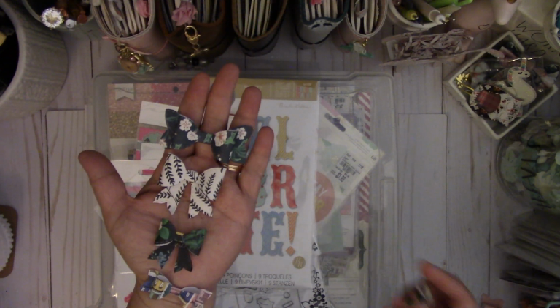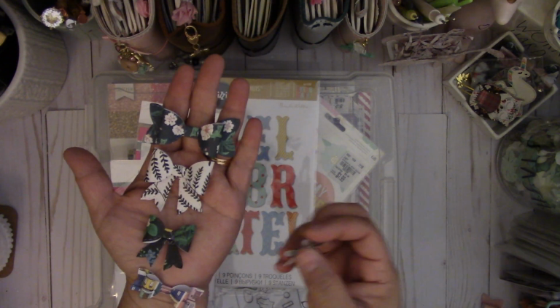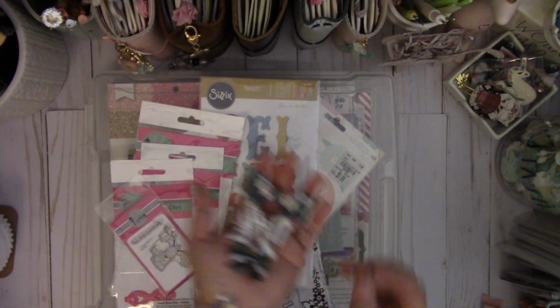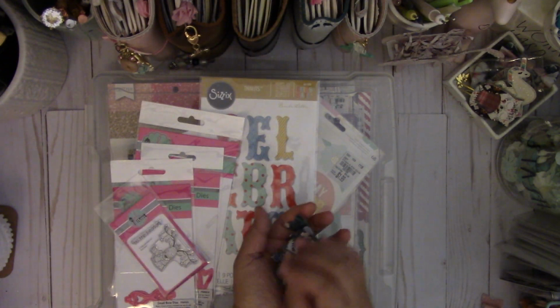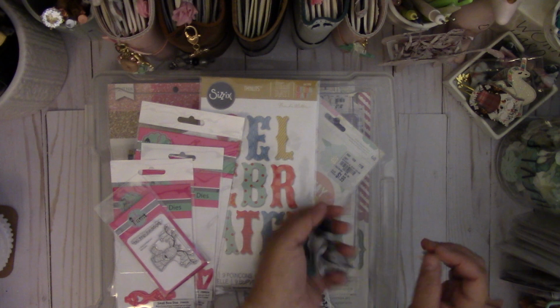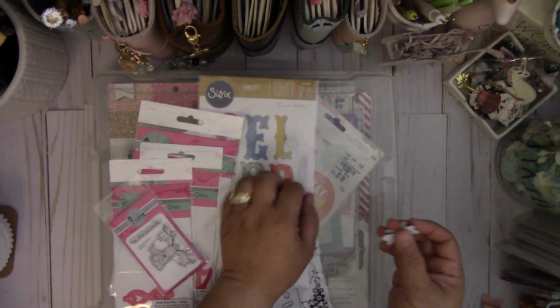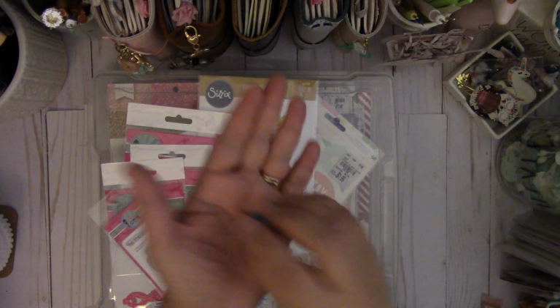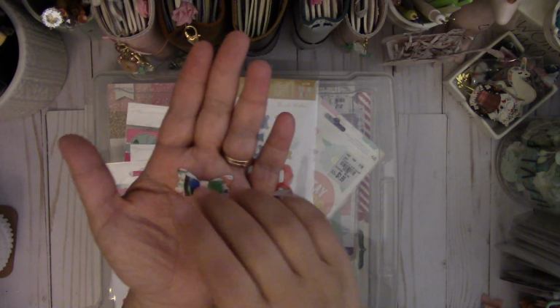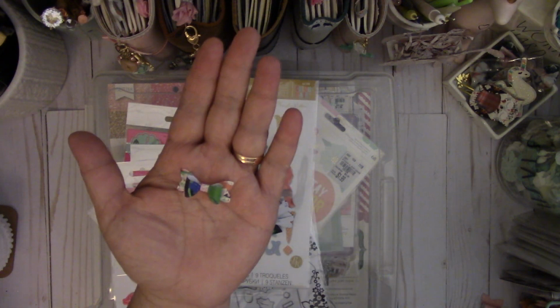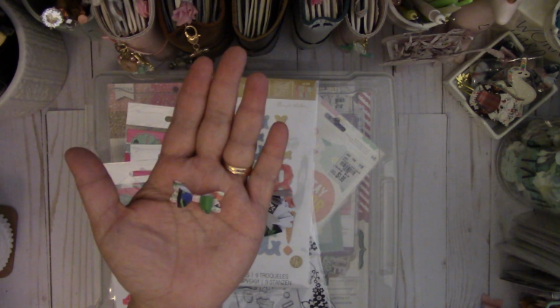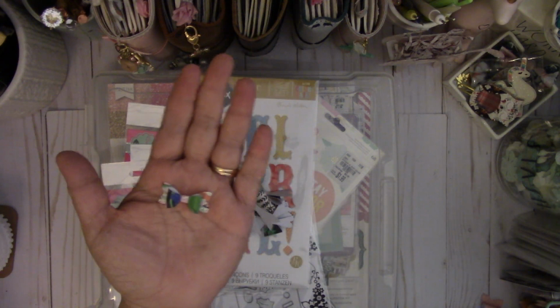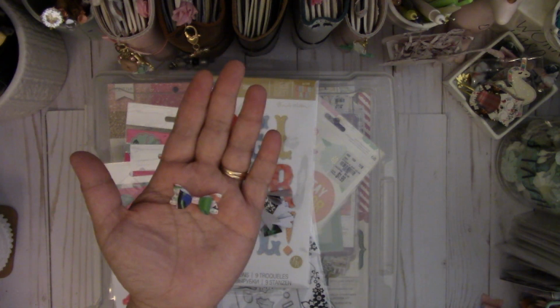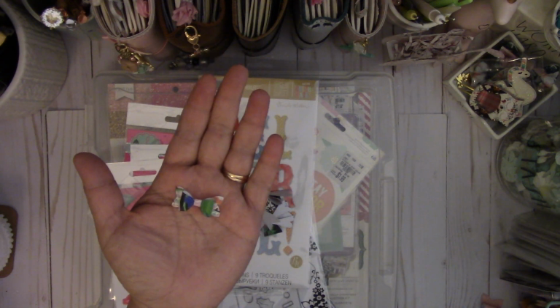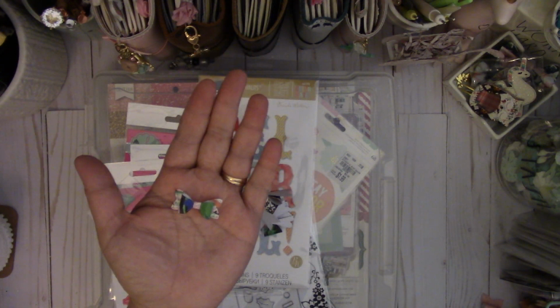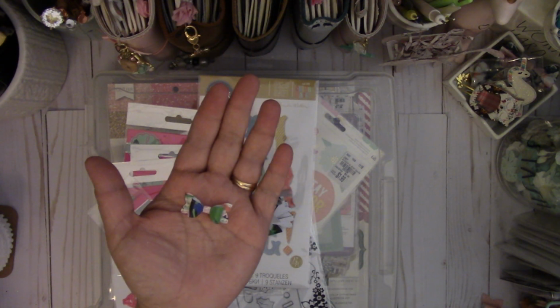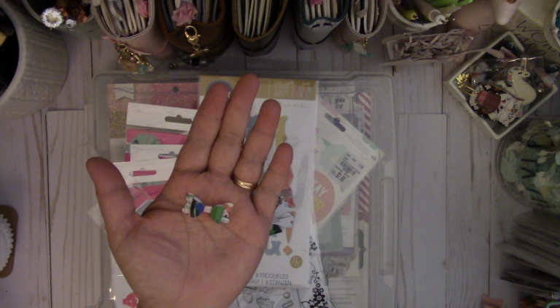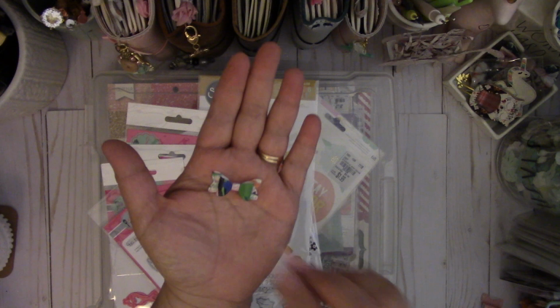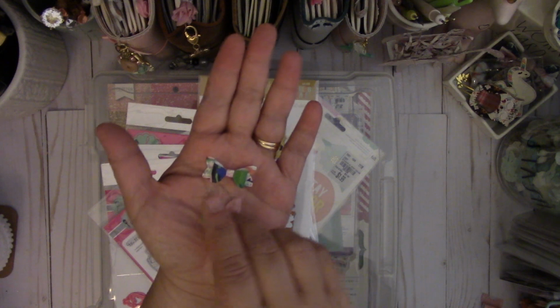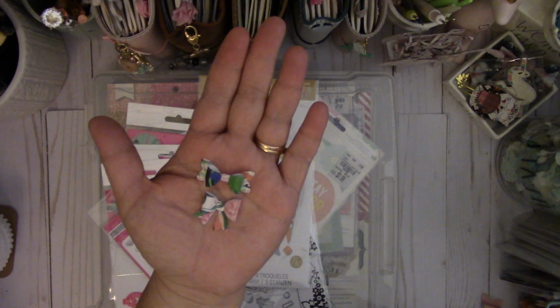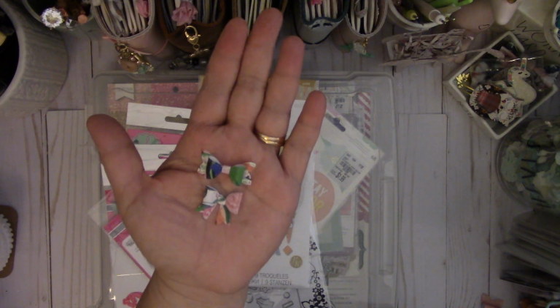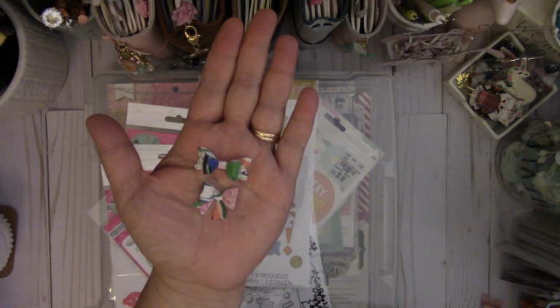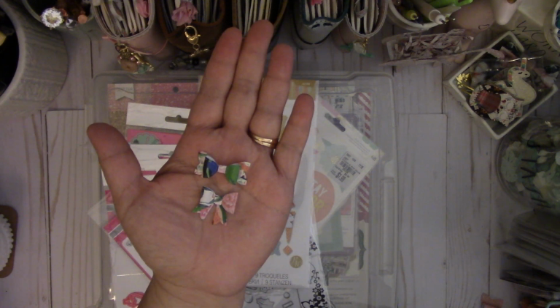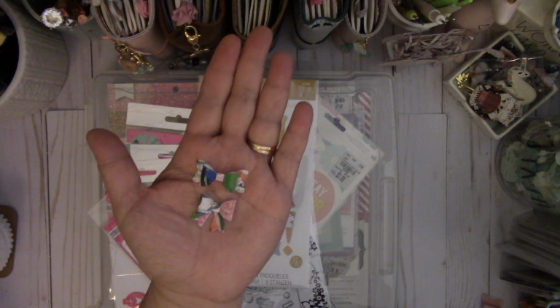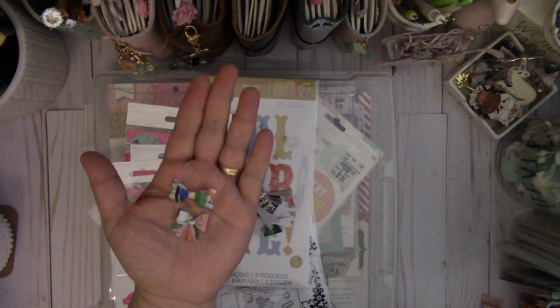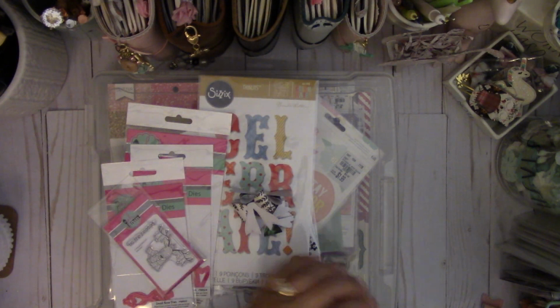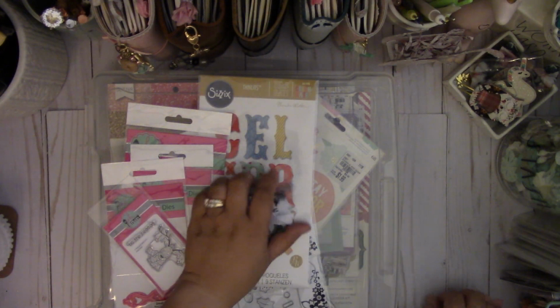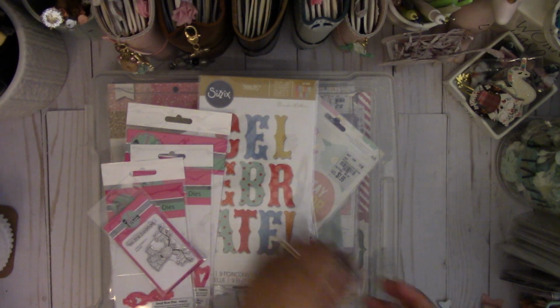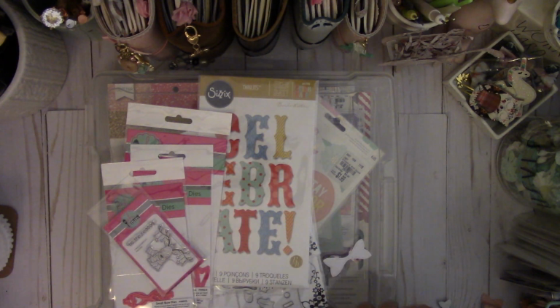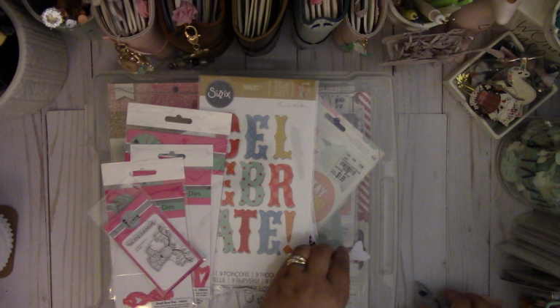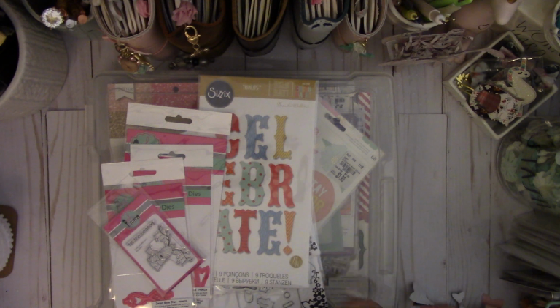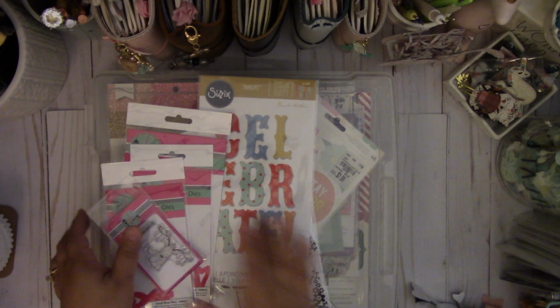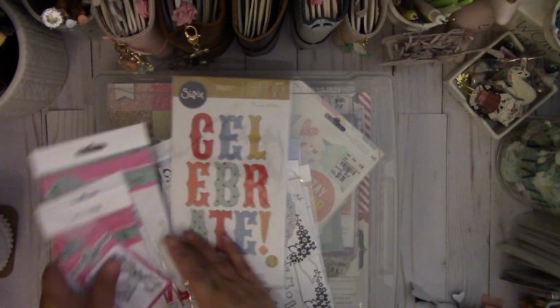And then the small one is so adorable. It's so tiny. Look how tiny that is — it'll be cute on little tags or favors. I'll put the link to their site down below.